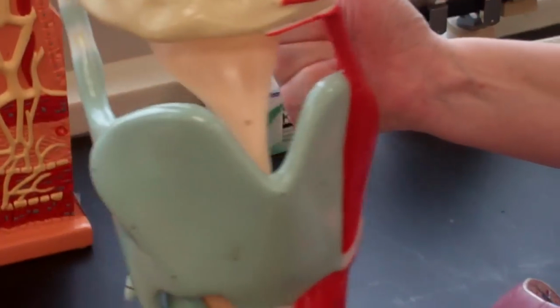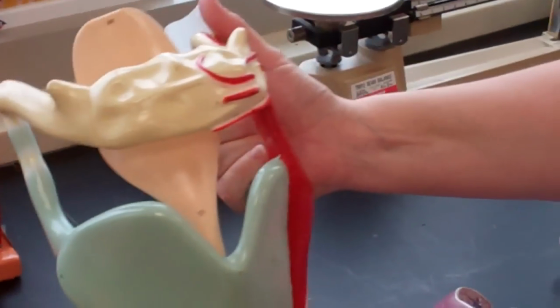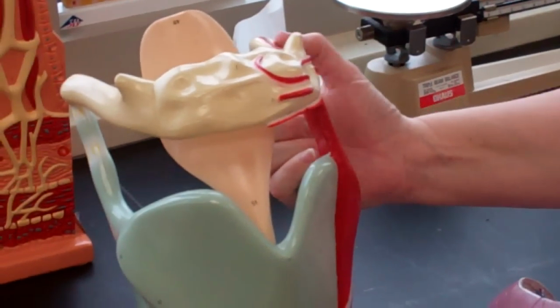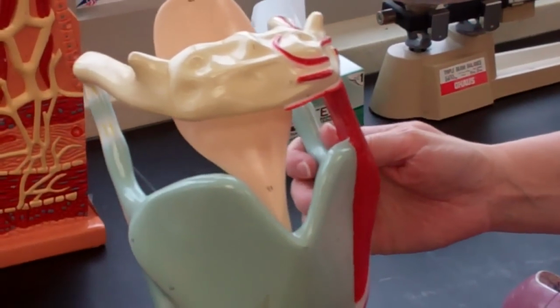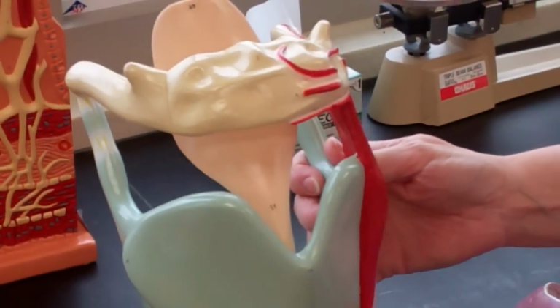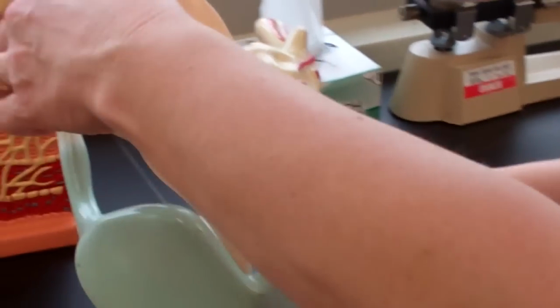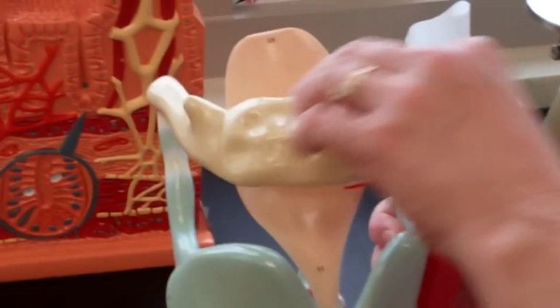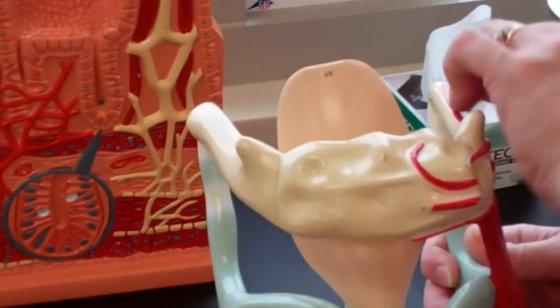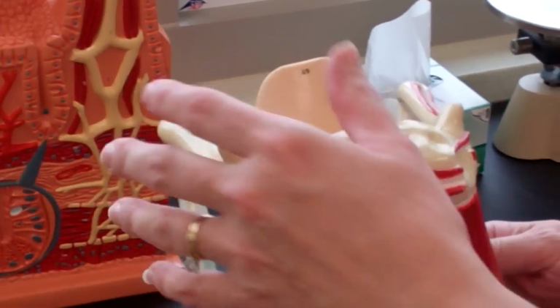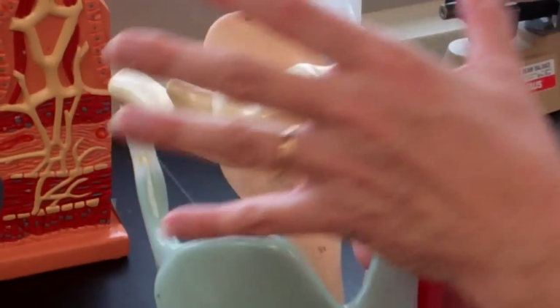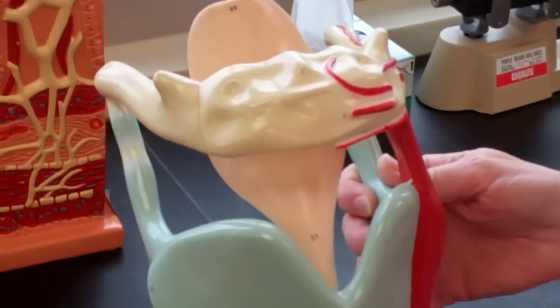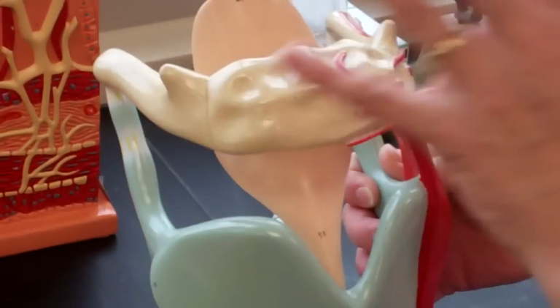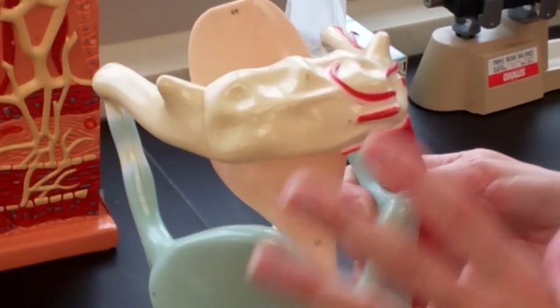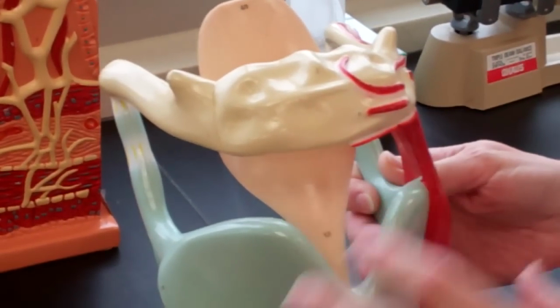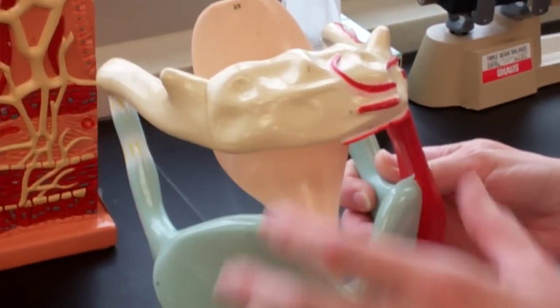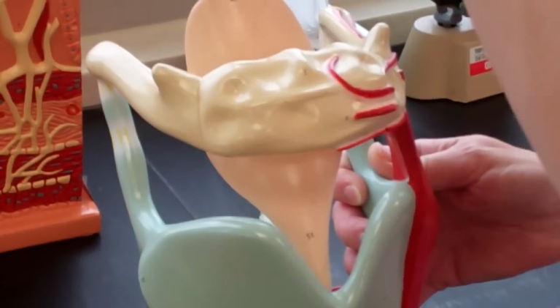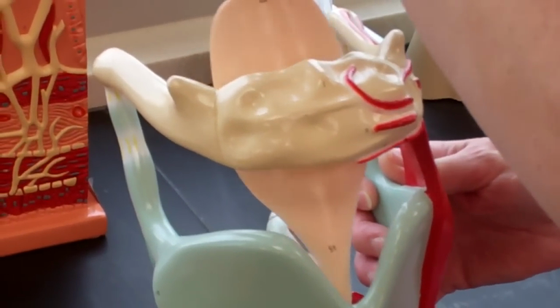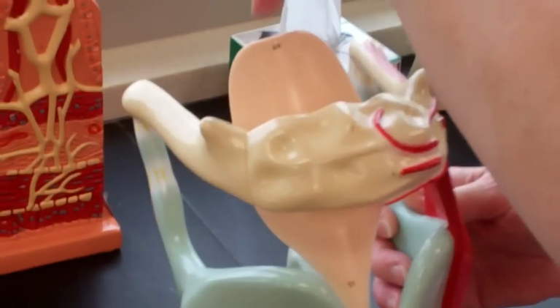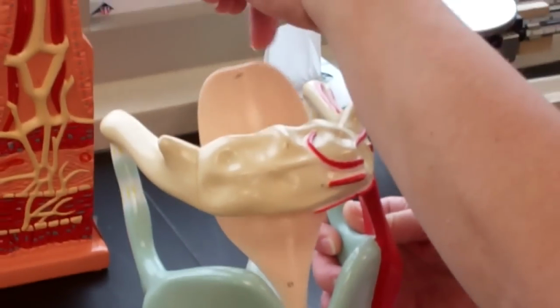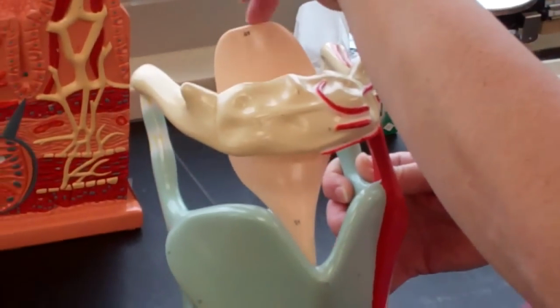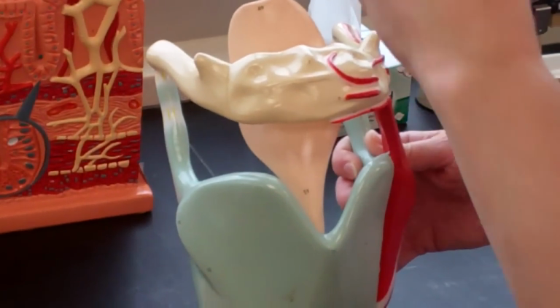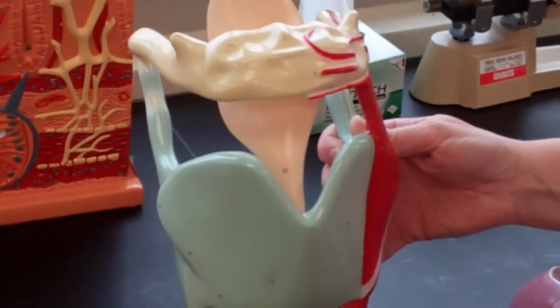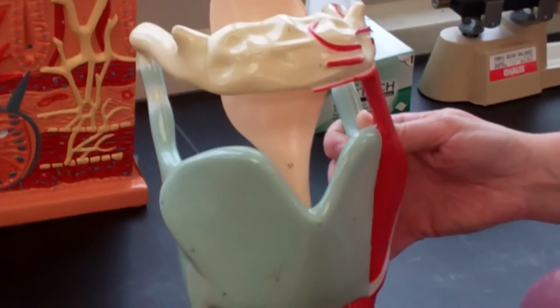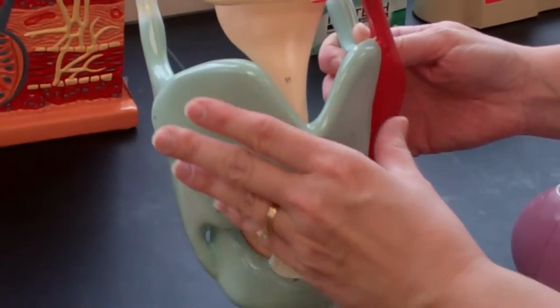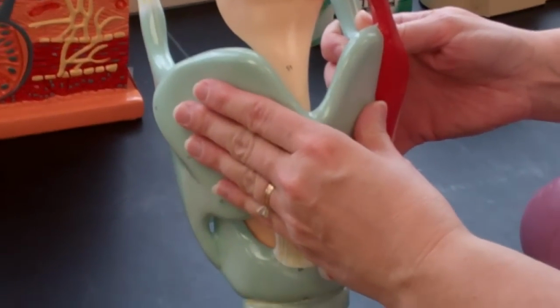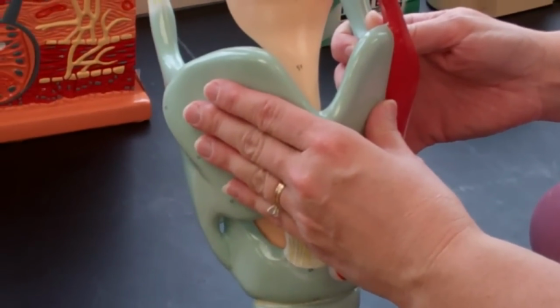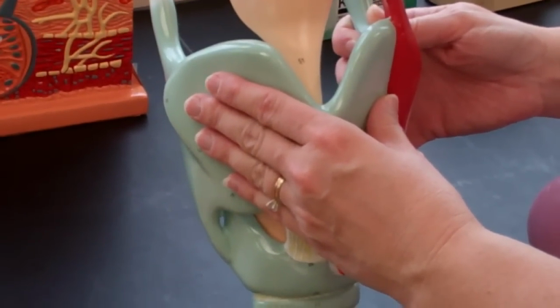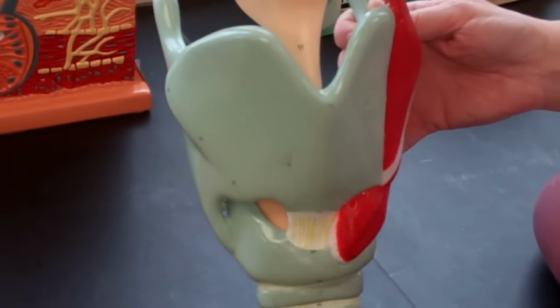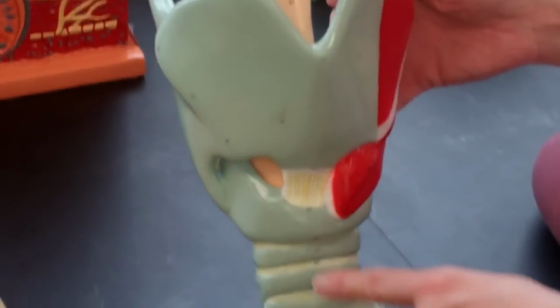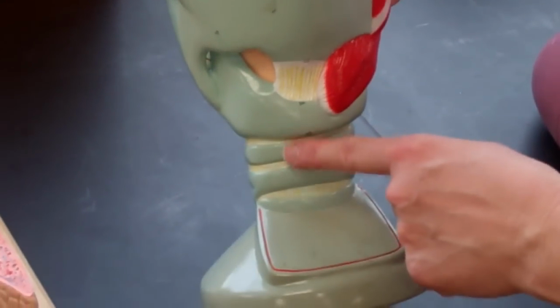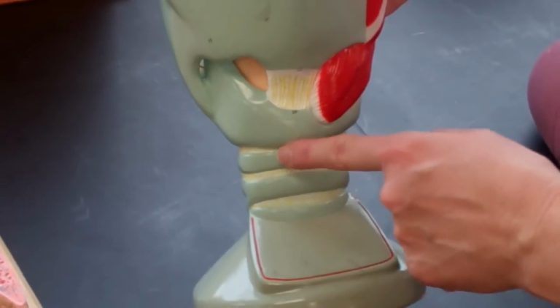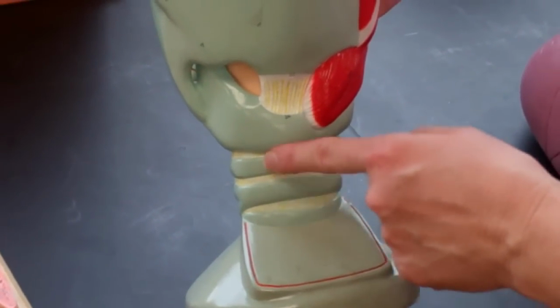This one is a really nice hyoid bone, because the whole entire thing is the larynx complex essentially. The epiglottis is here, the larynx is here, and the trachea is here.